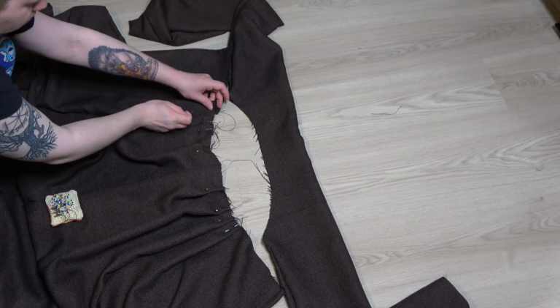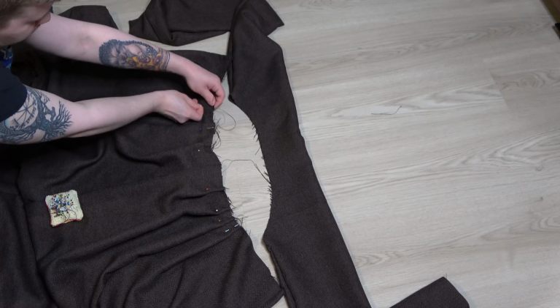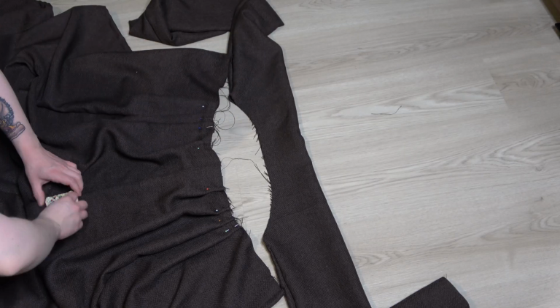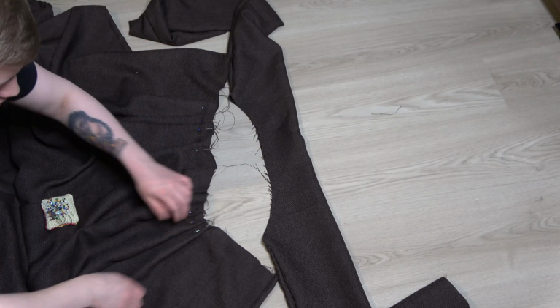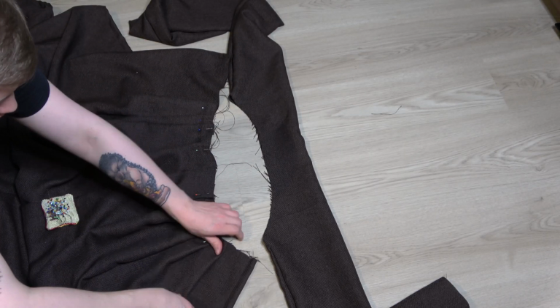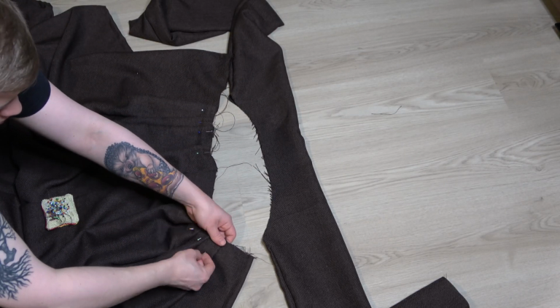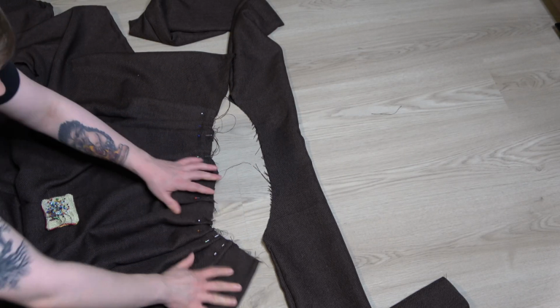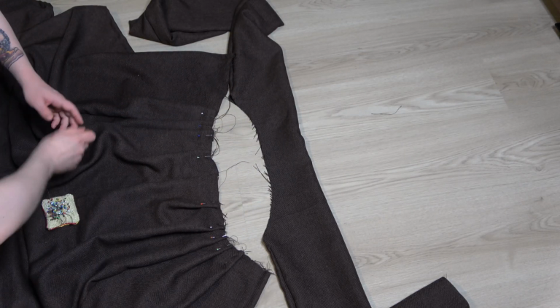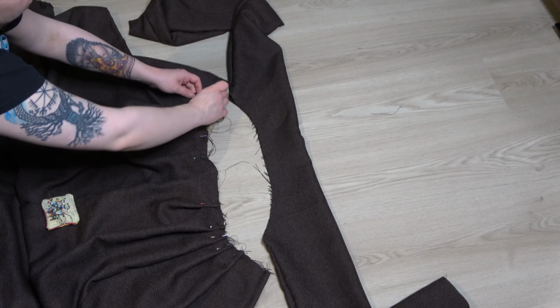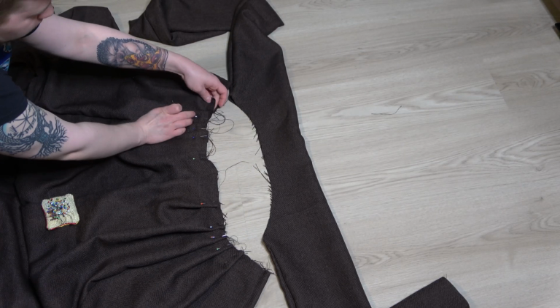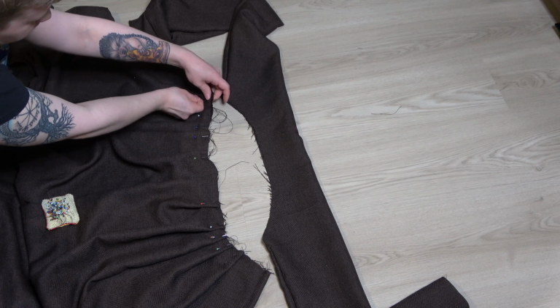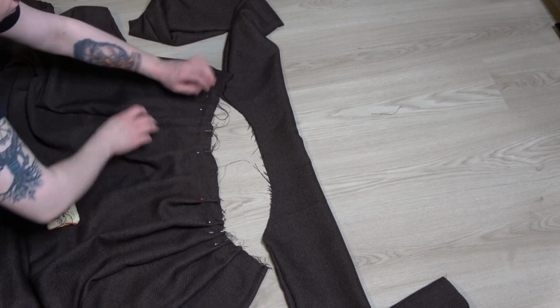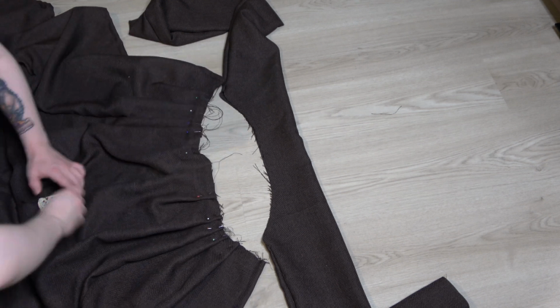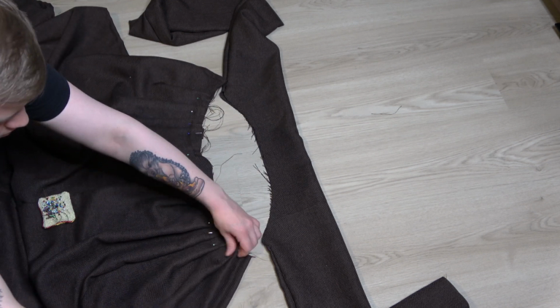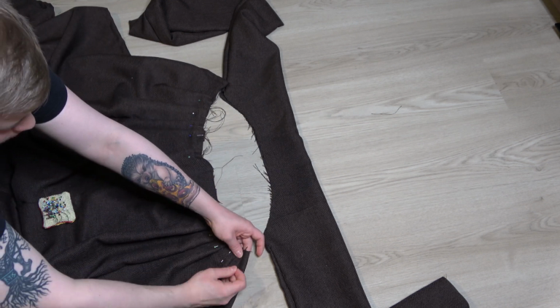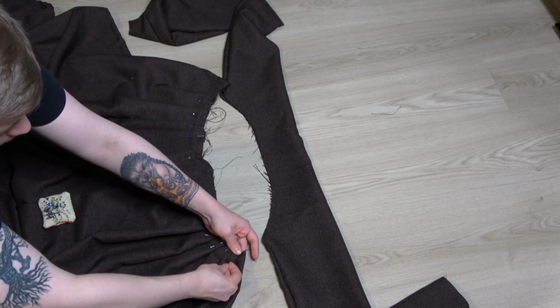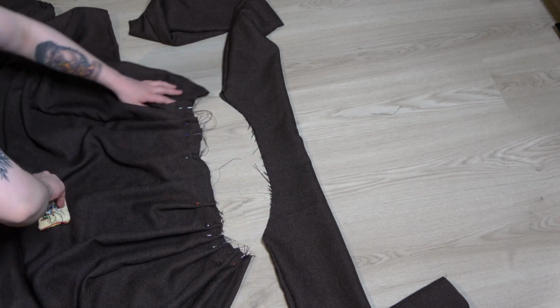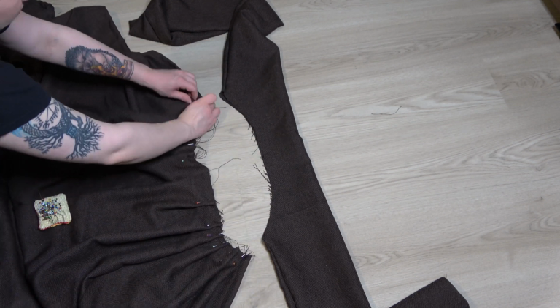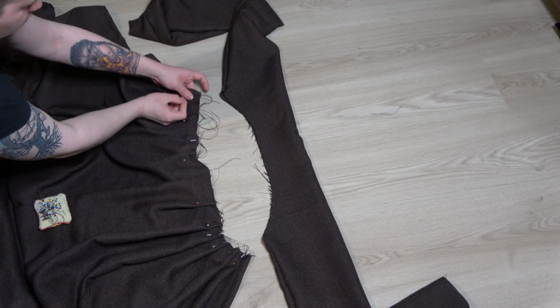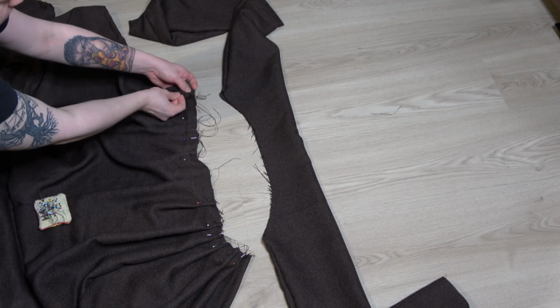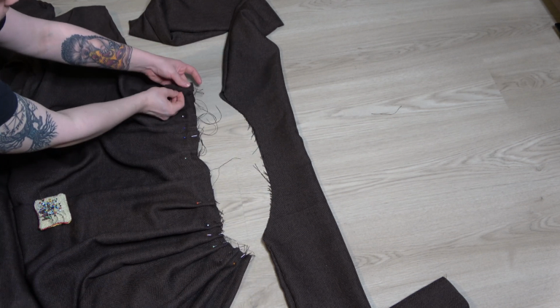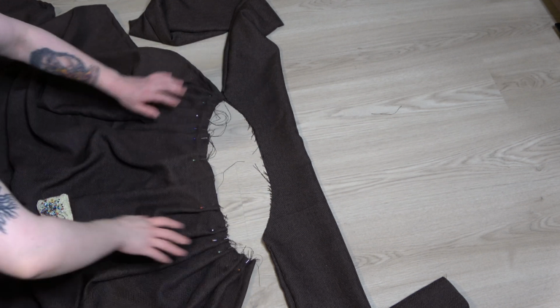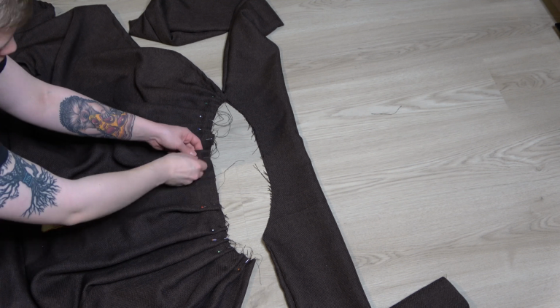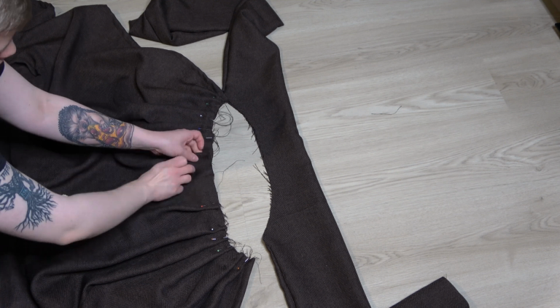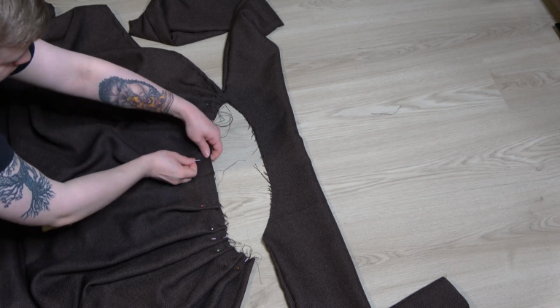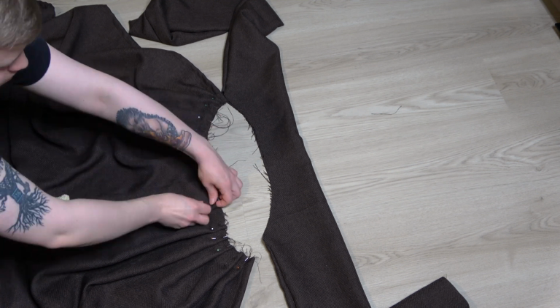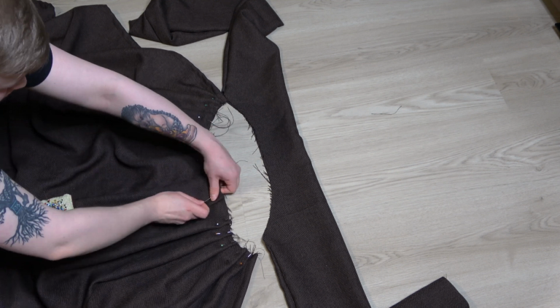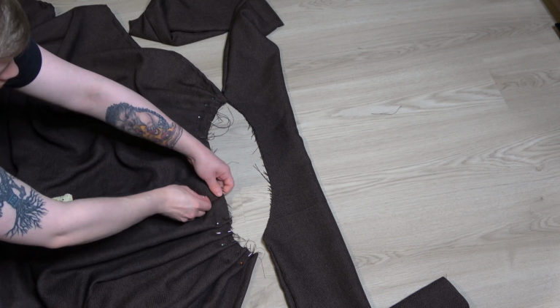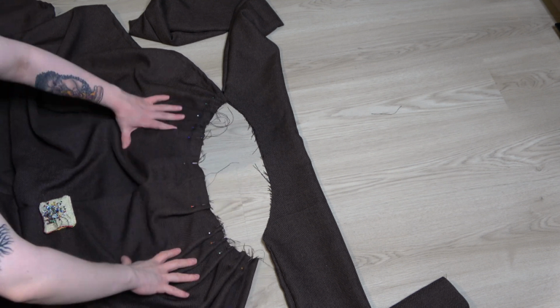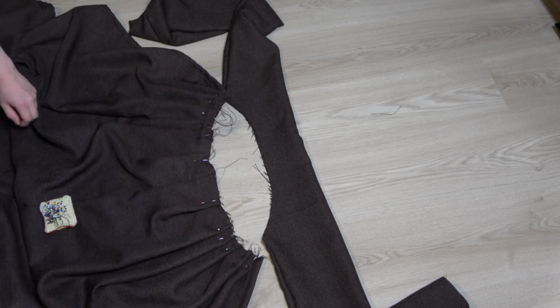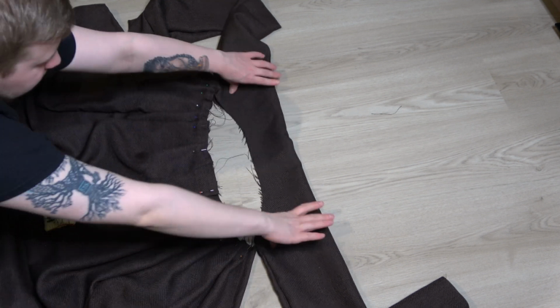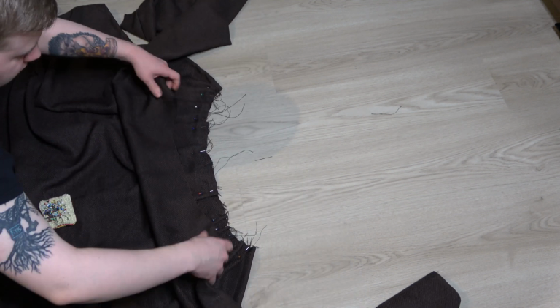Once you have all those sewn together, pinch the back parts enough so it fits the scarf part. Just pin those in place and try to sew it together.